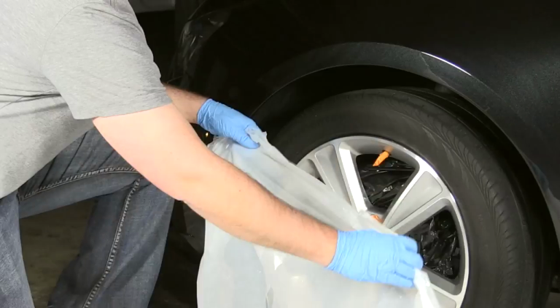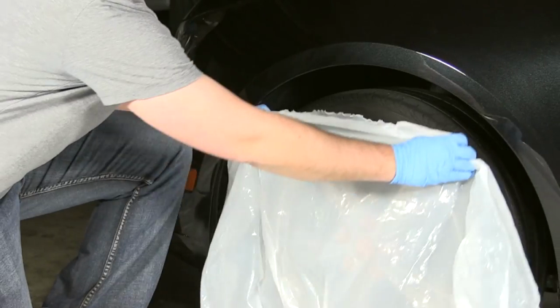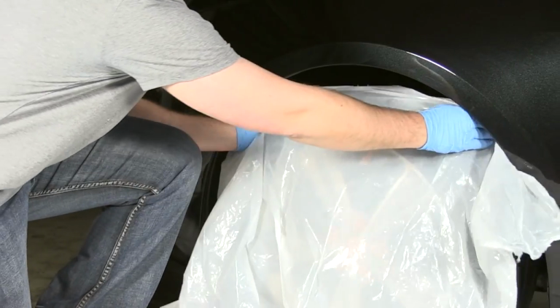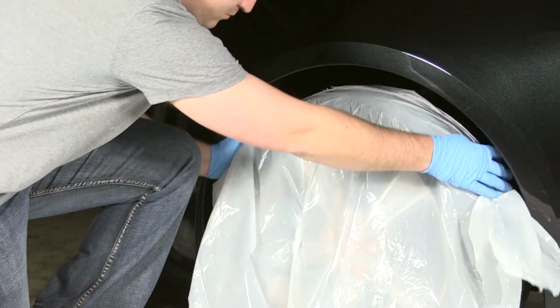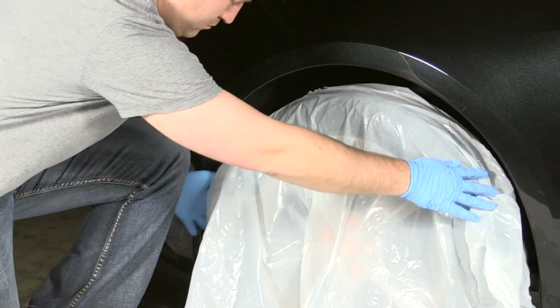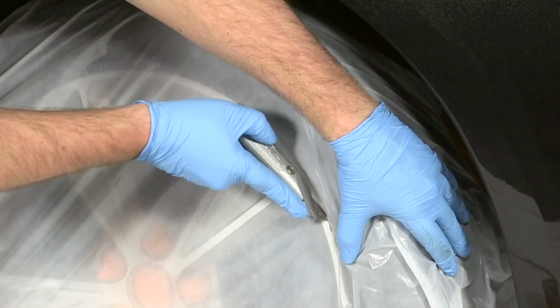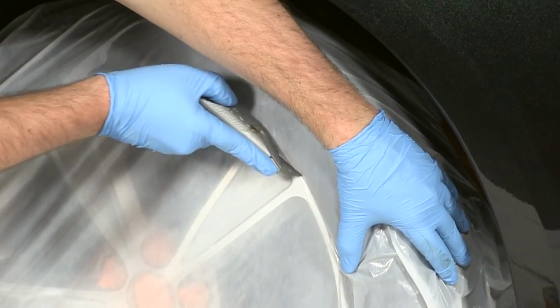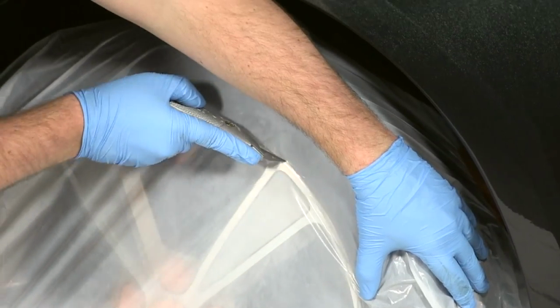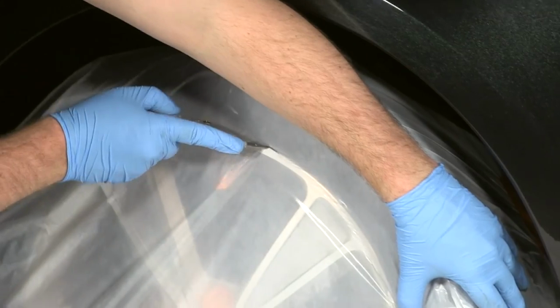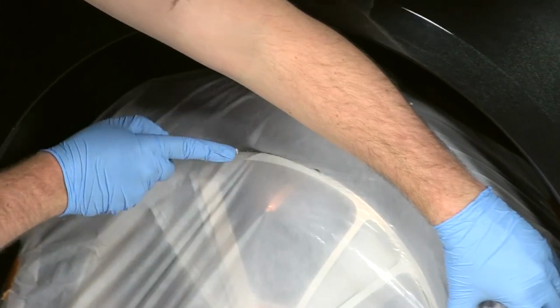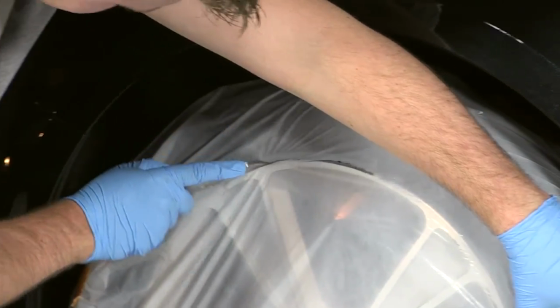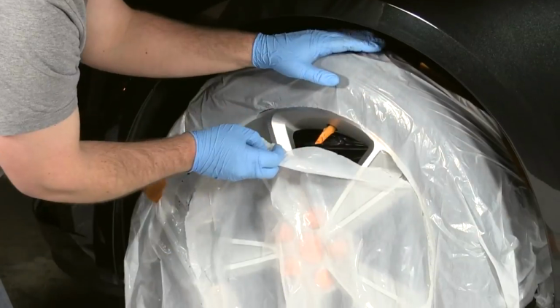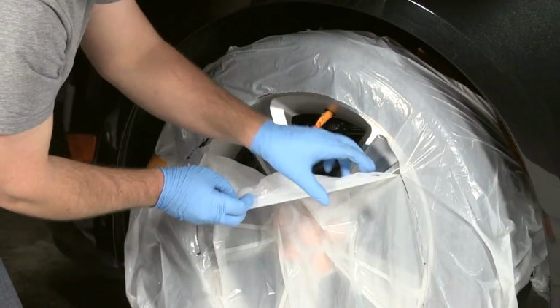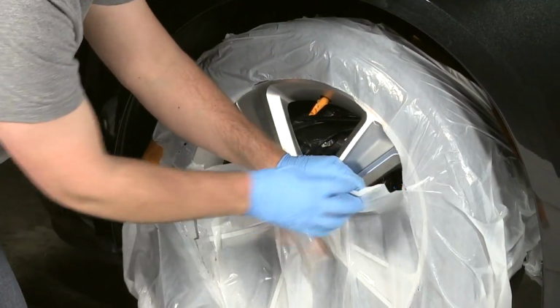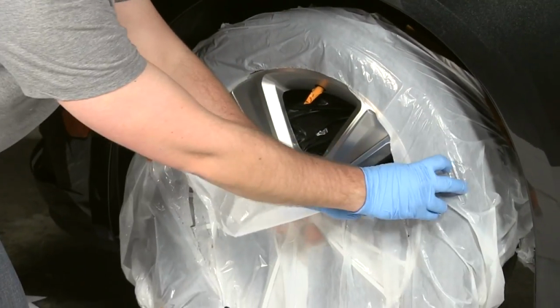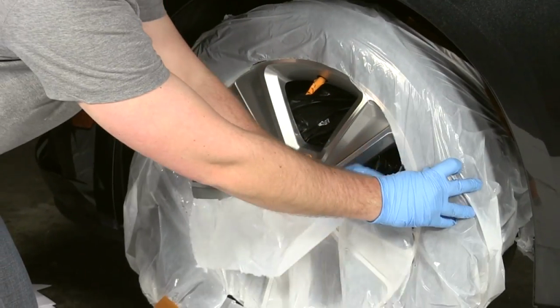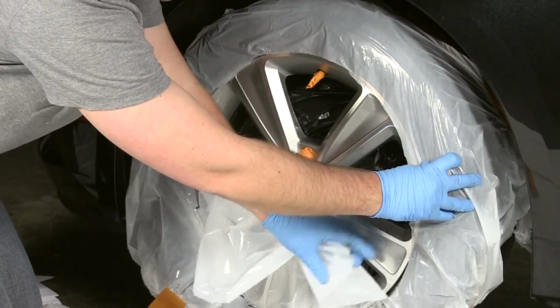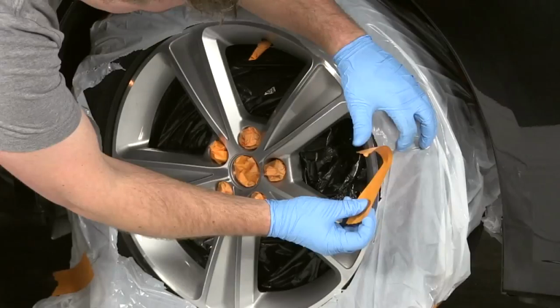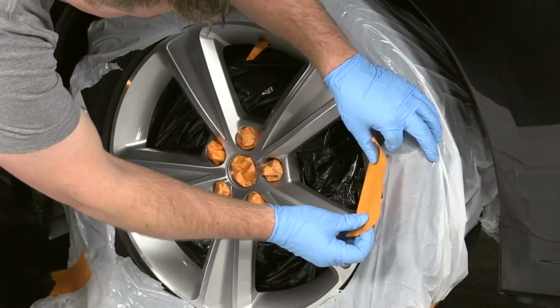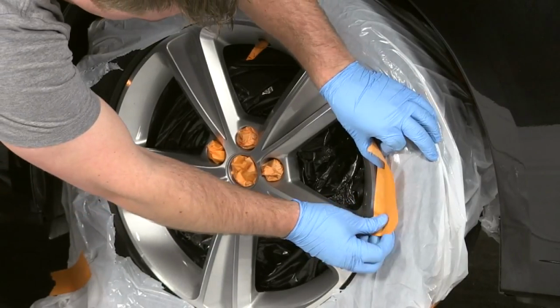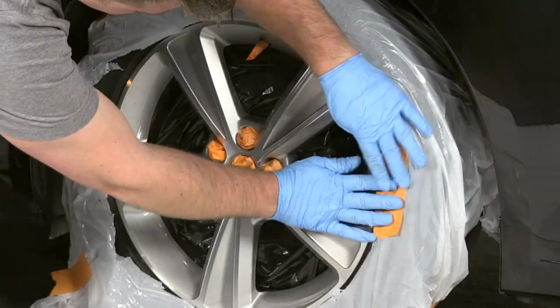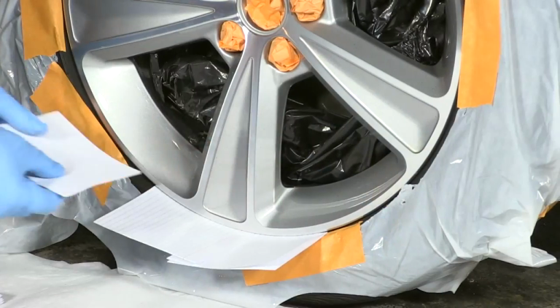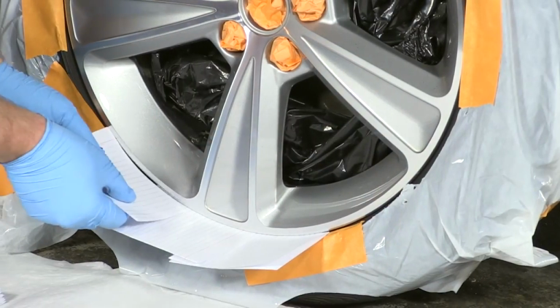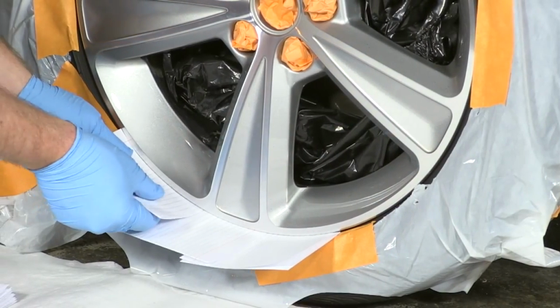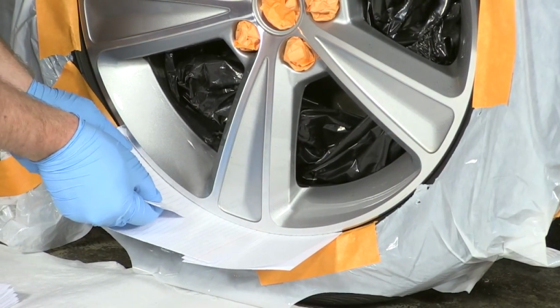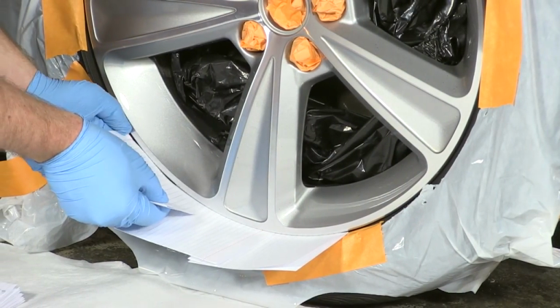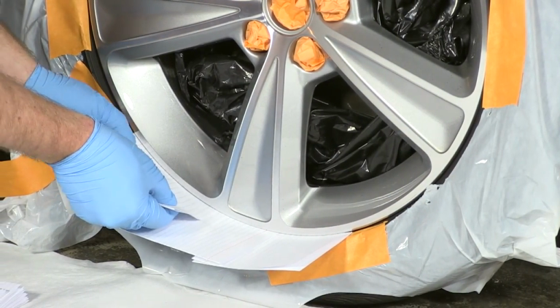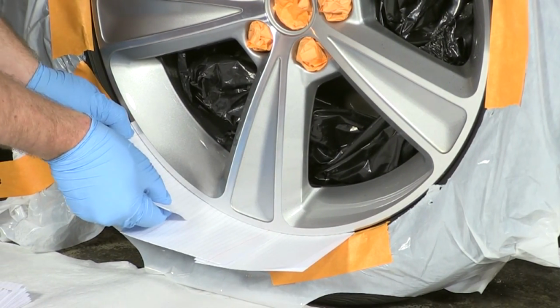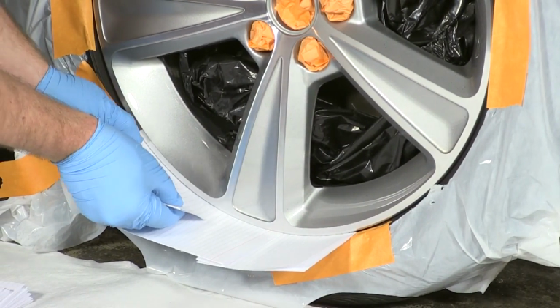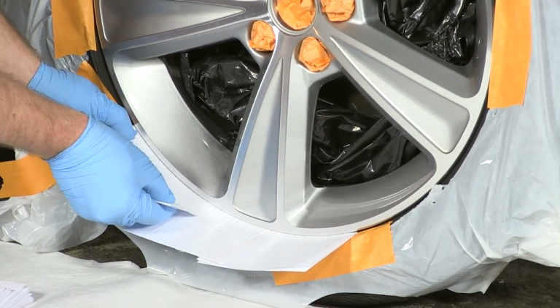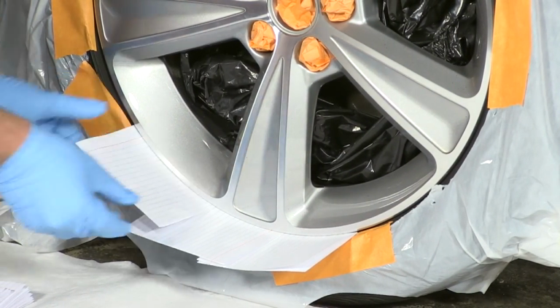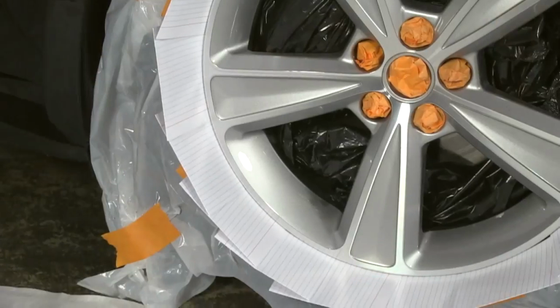Cover the tire with a trash bag or a piece of plastic. Carefully cut along the rim using a razor or scissors, then remove. Secure the plastic with tape and place index cards between the tire and the rim for a clean line and to prevent overspray.